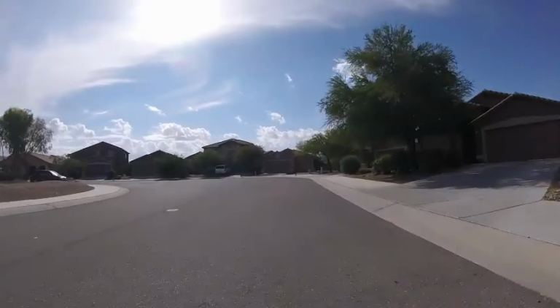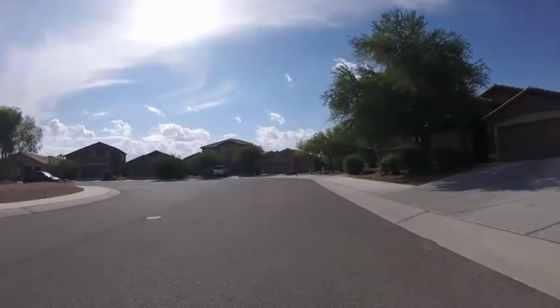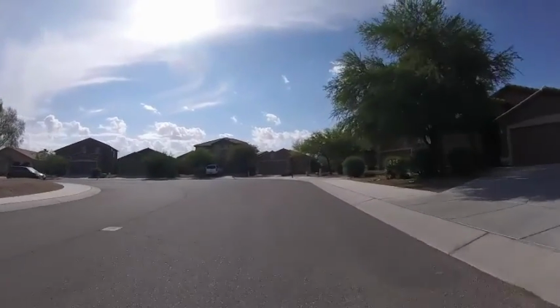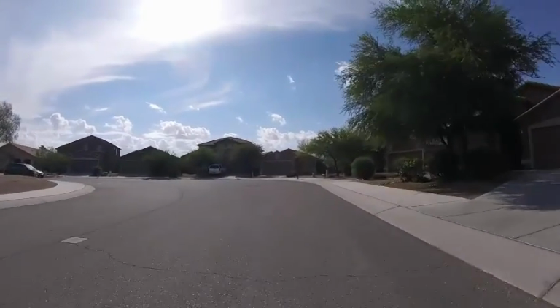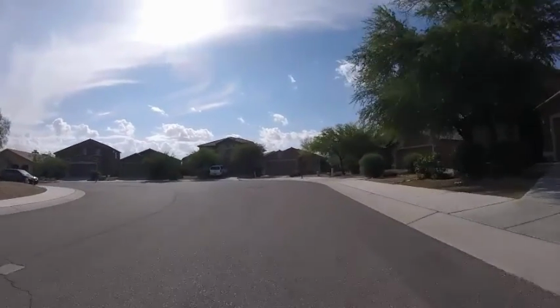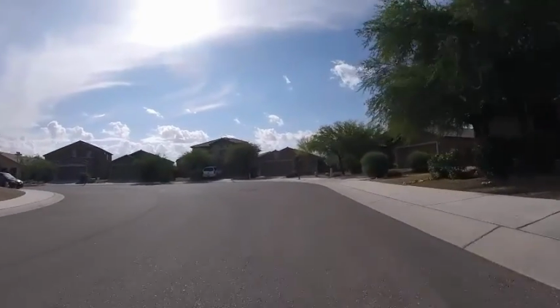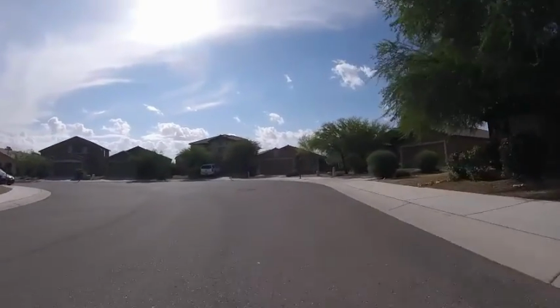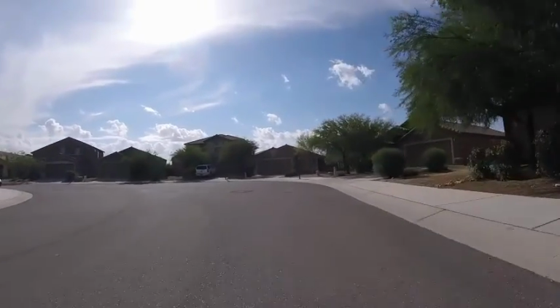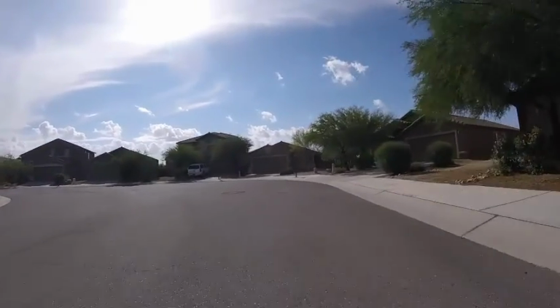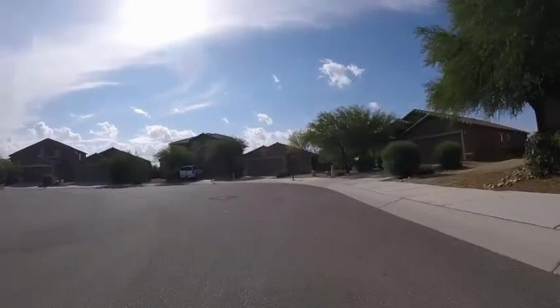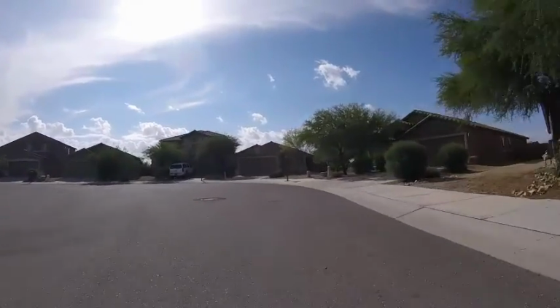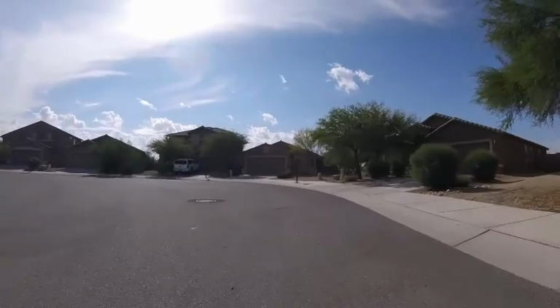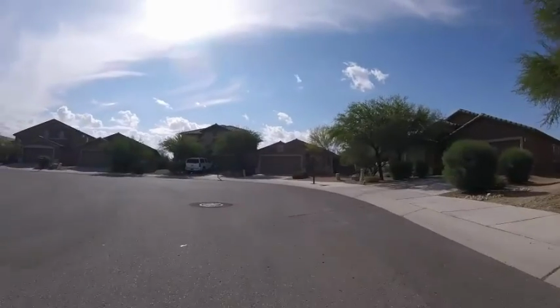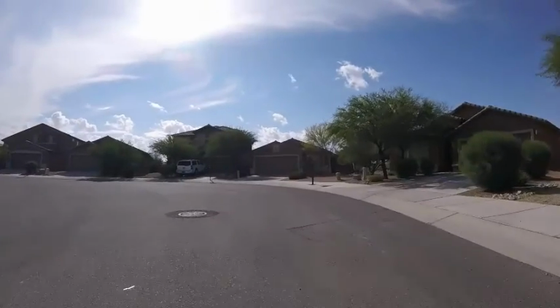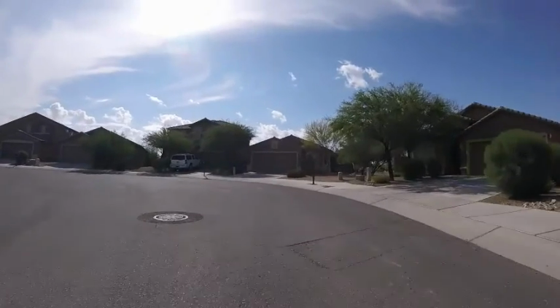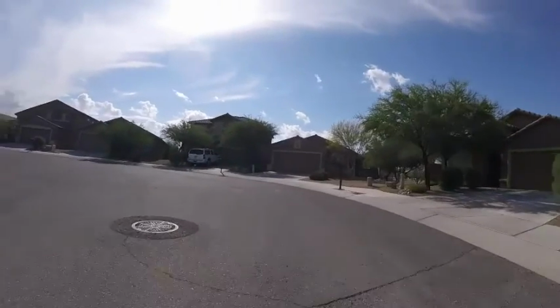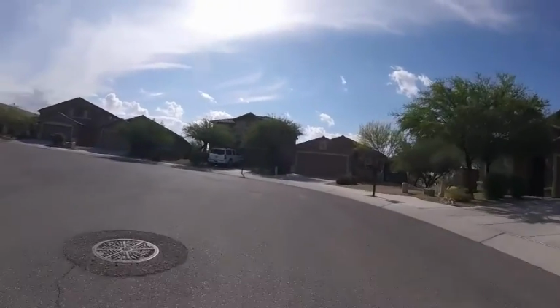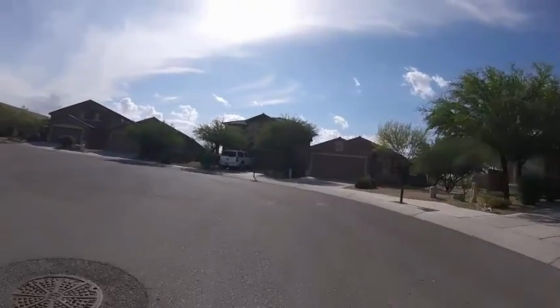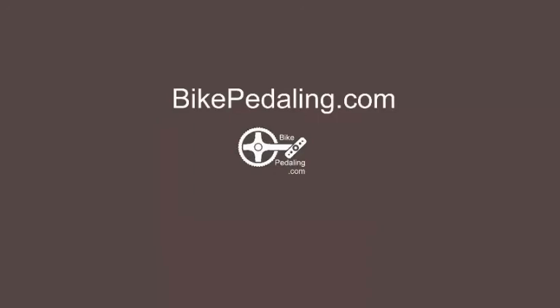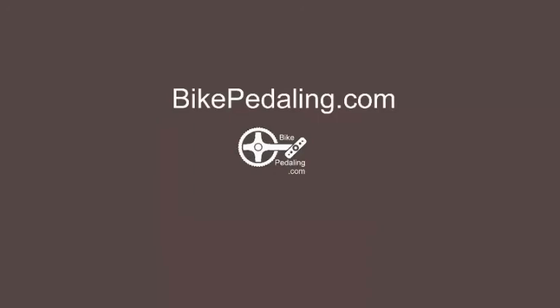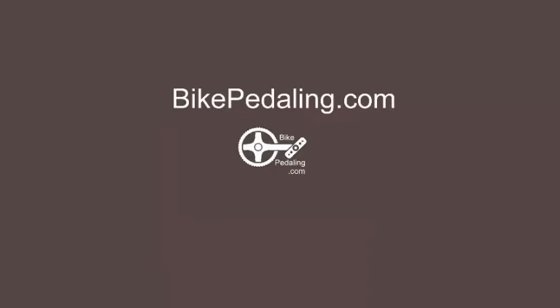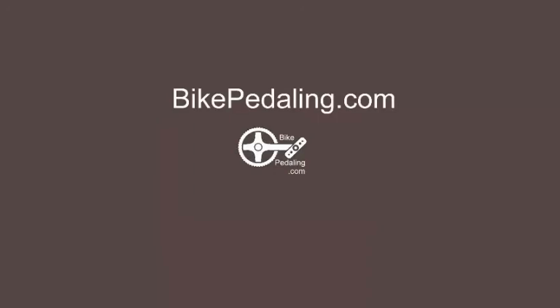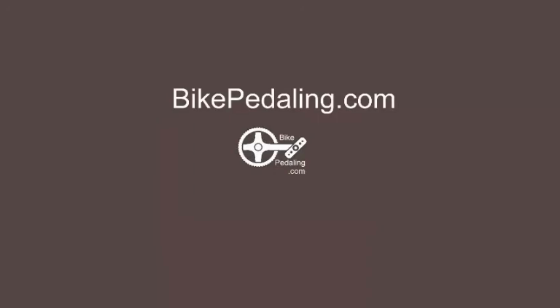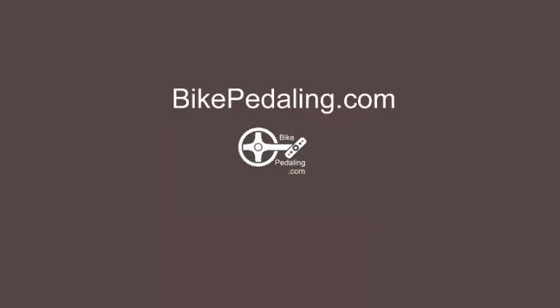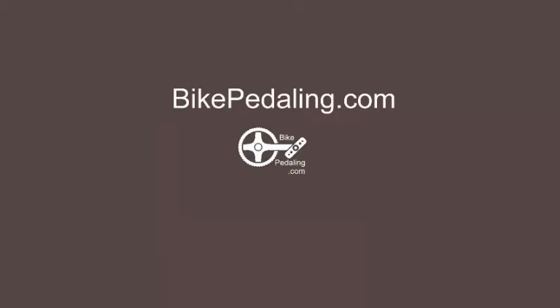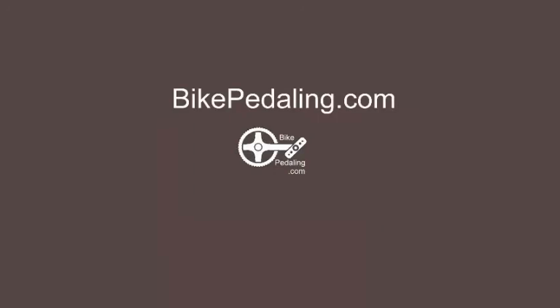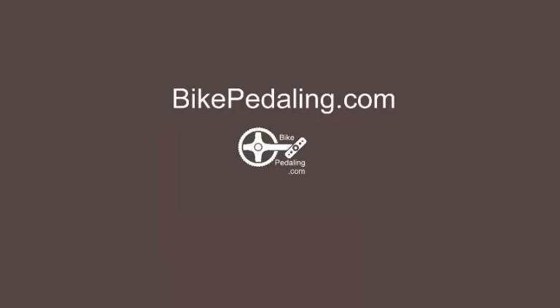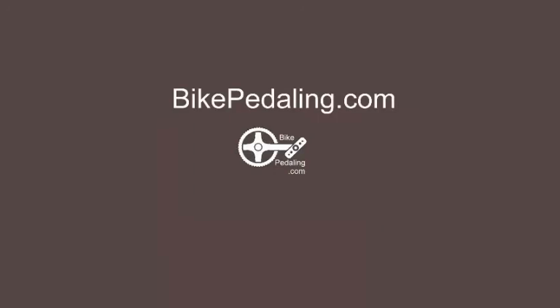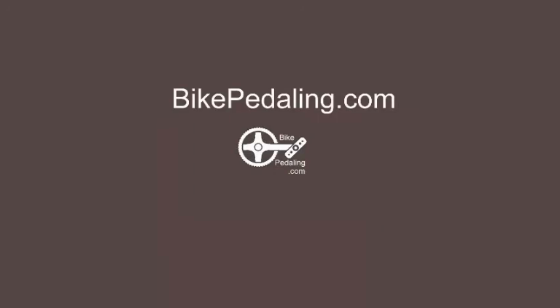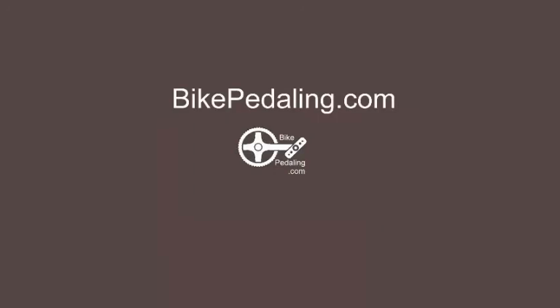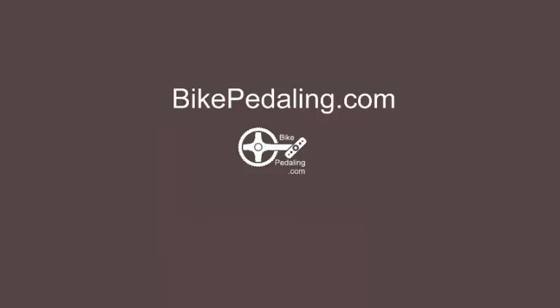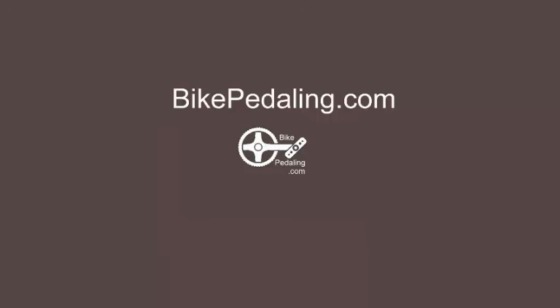Anyway, have a great day. Bikepedaling.com. Bye.